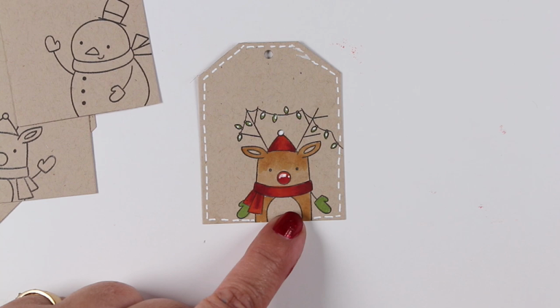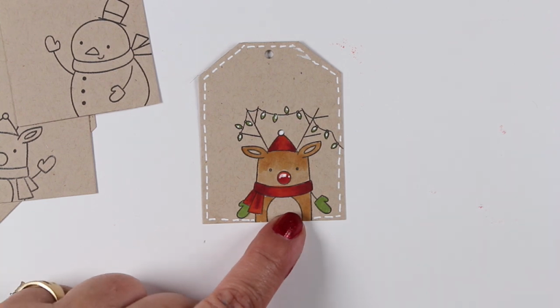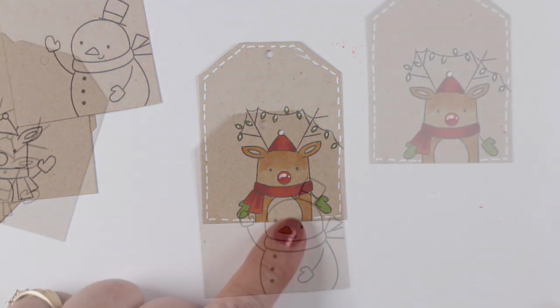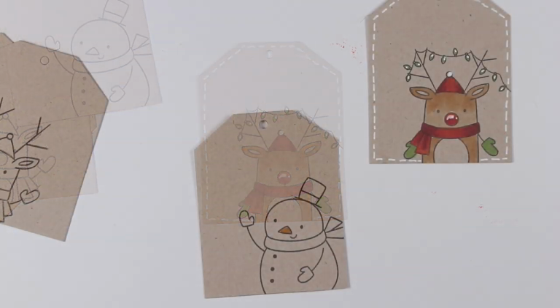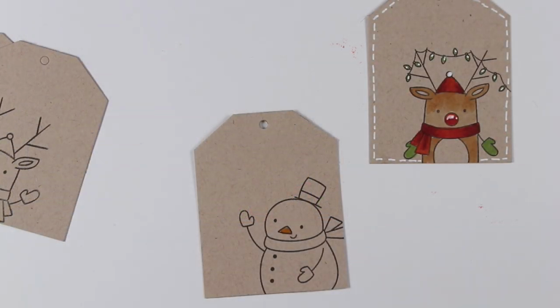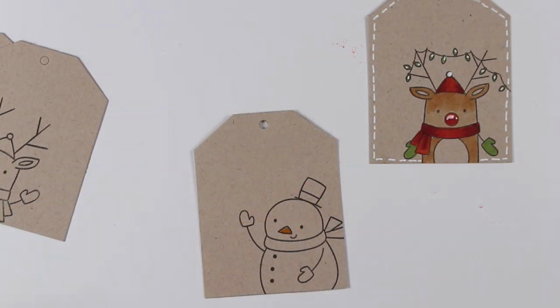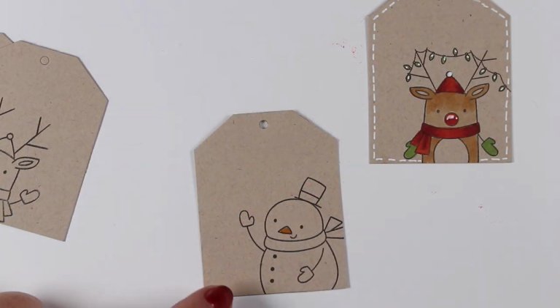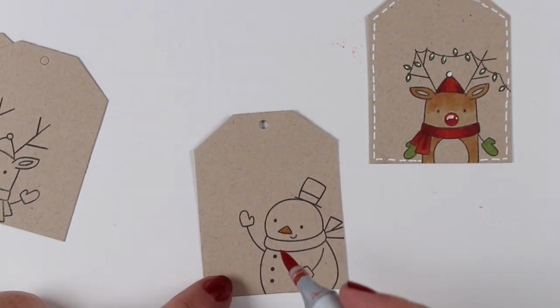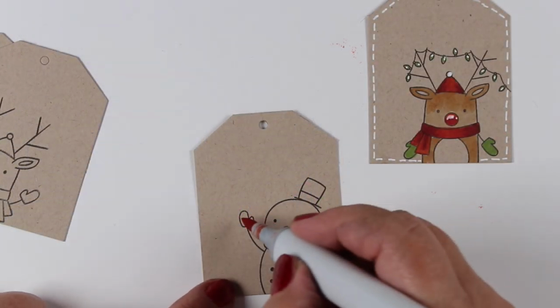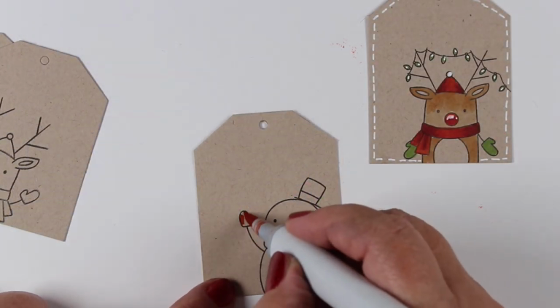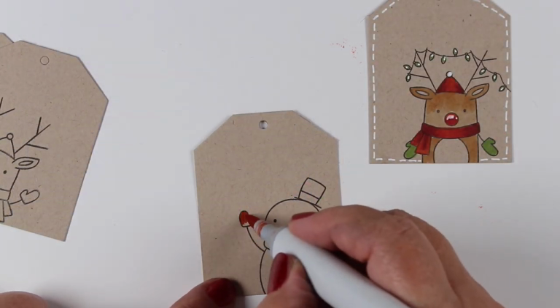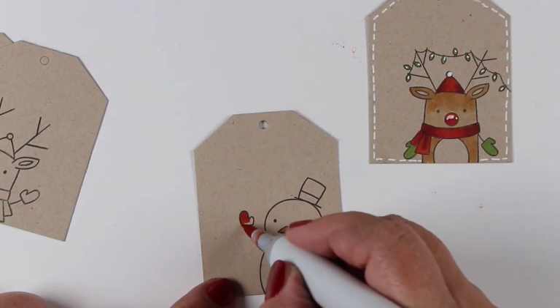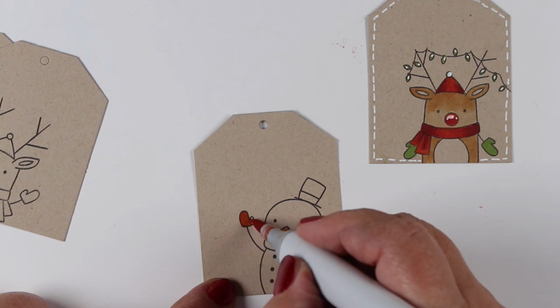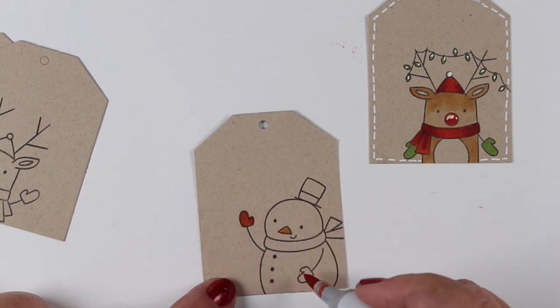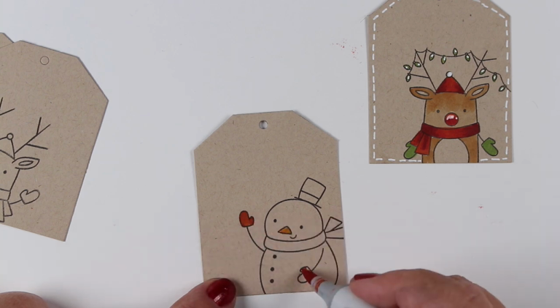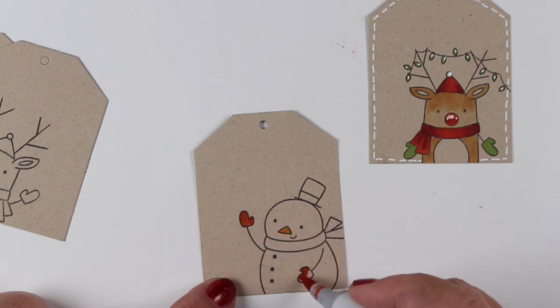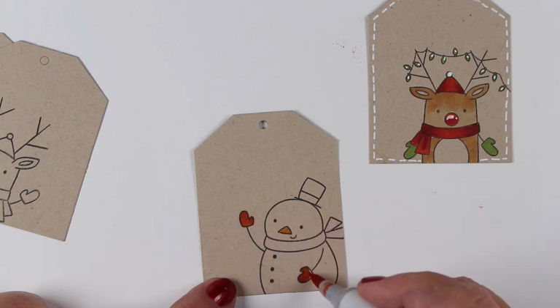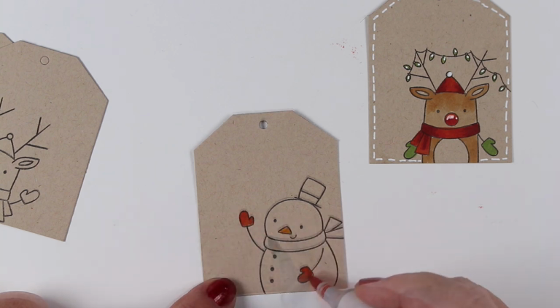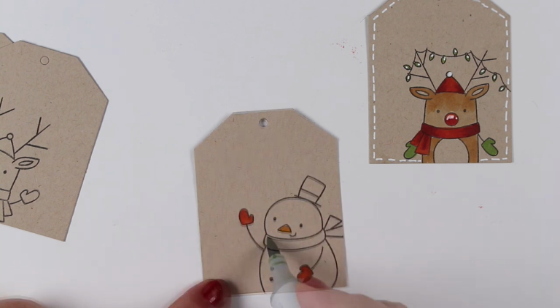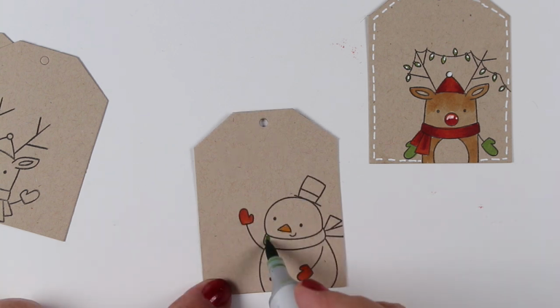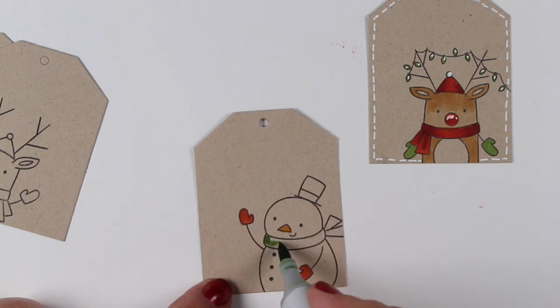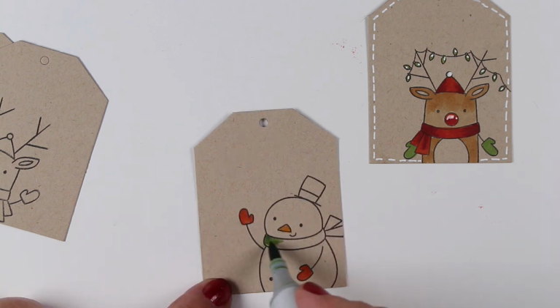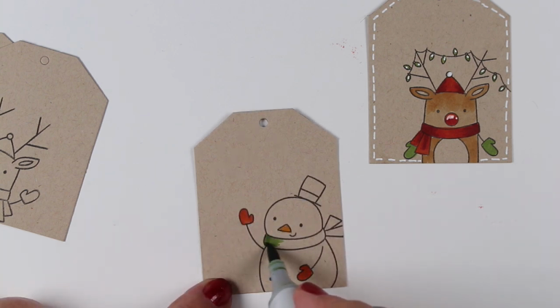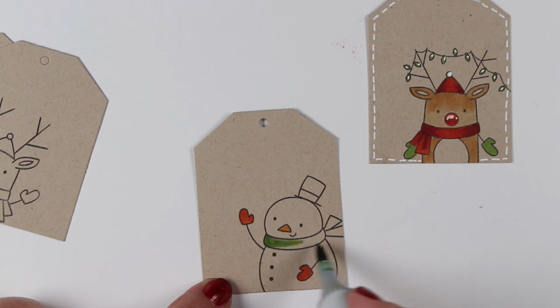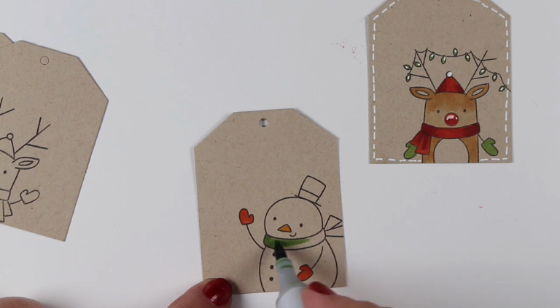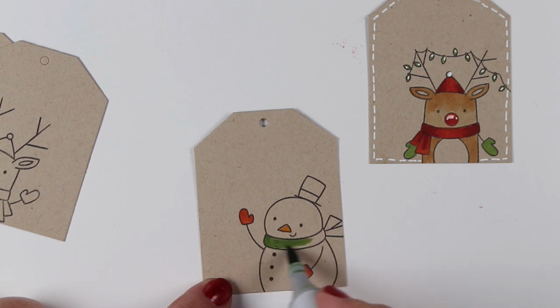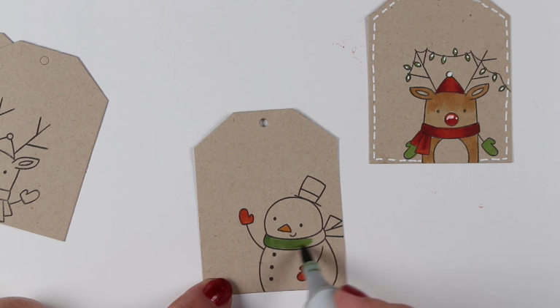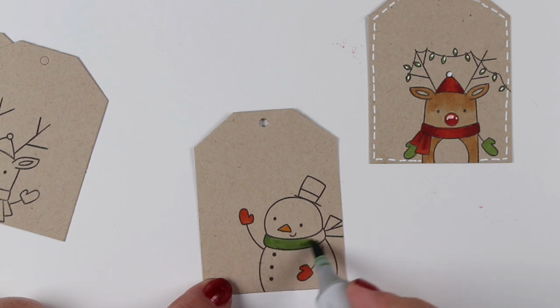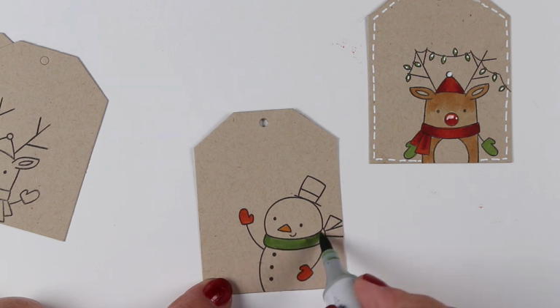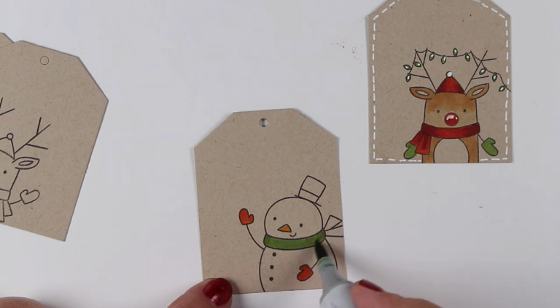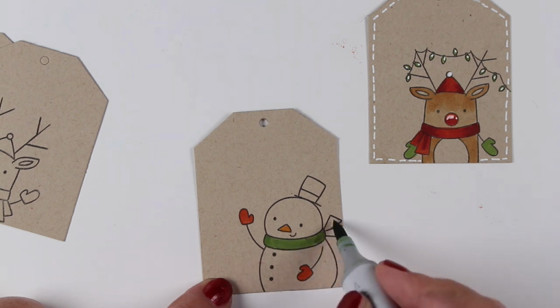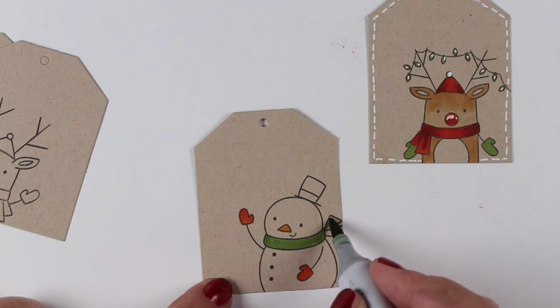That stamp actually connects to another stamp with a snowman that is holding some of those little lights as well, so you can actually stamp that on a card and get two critters out of one stamping.